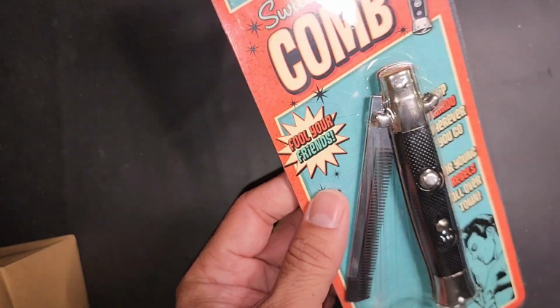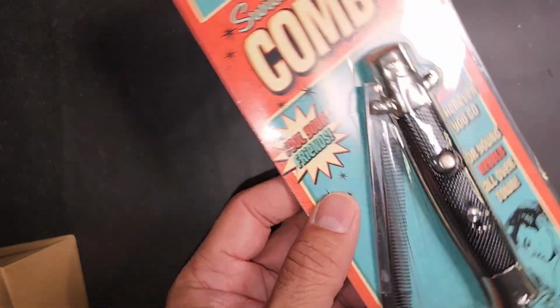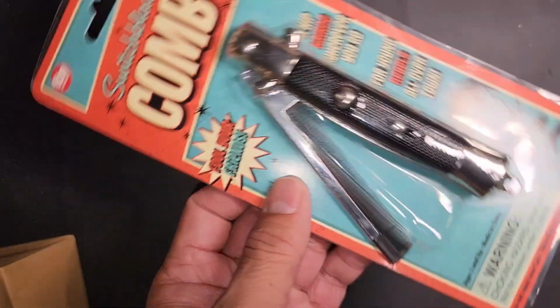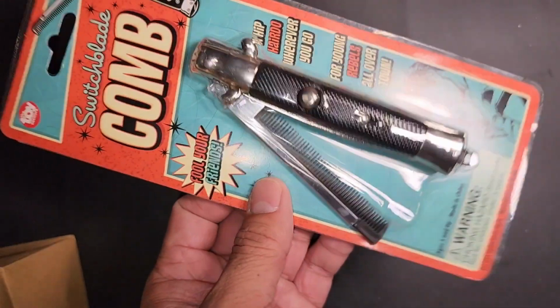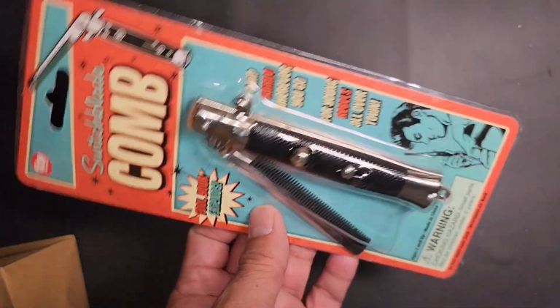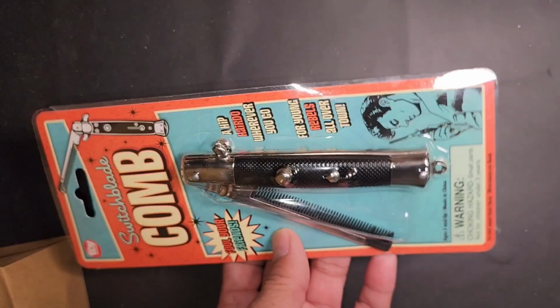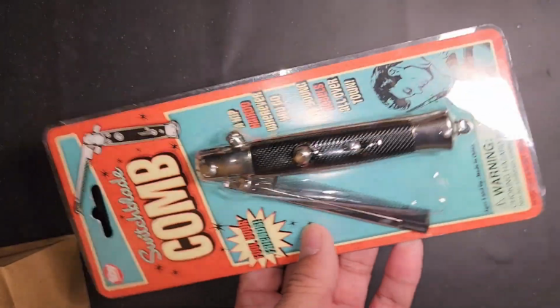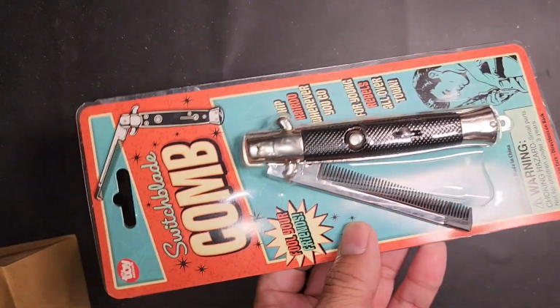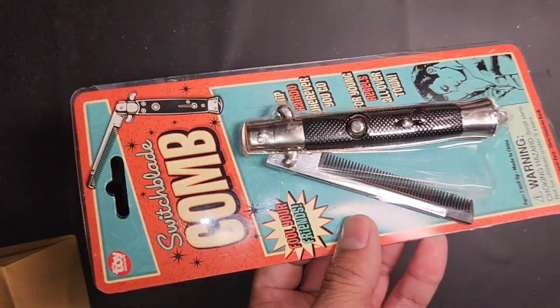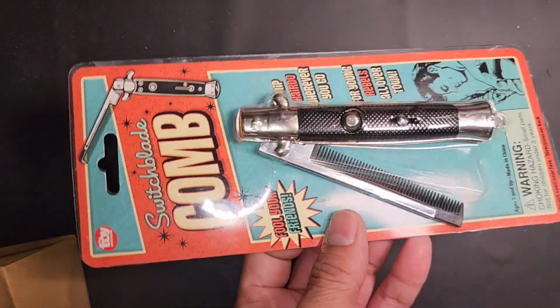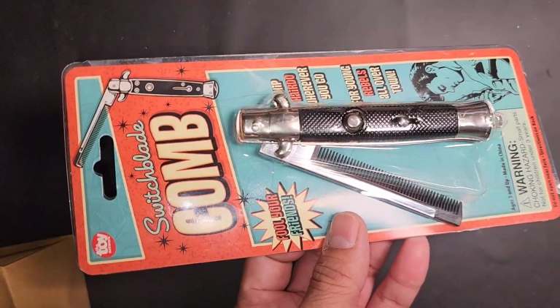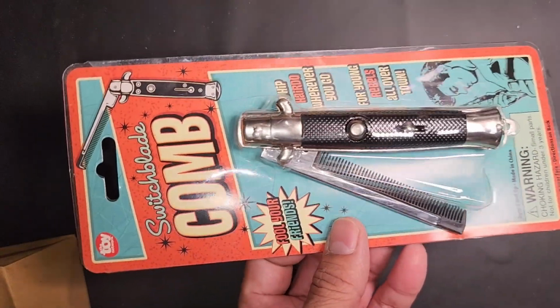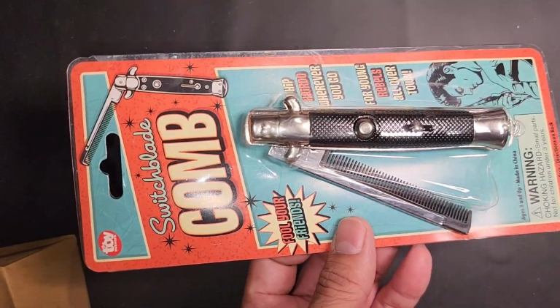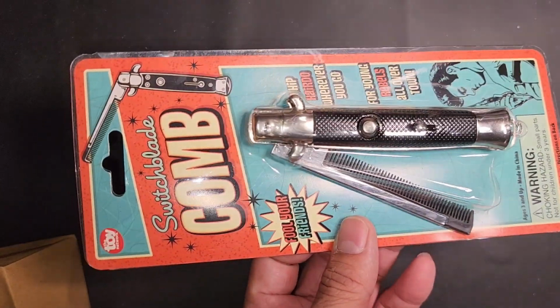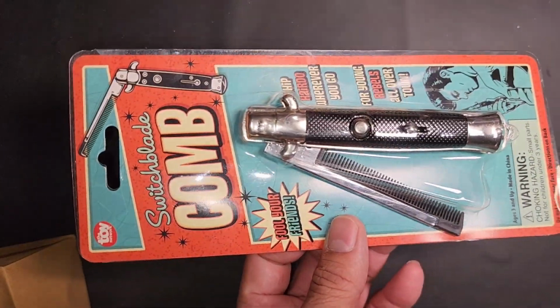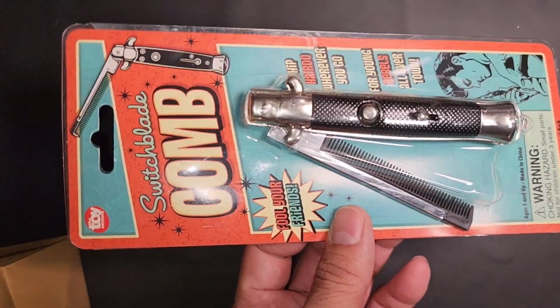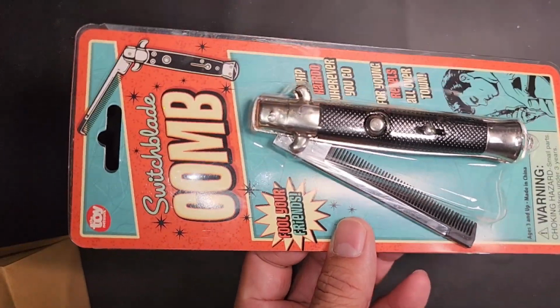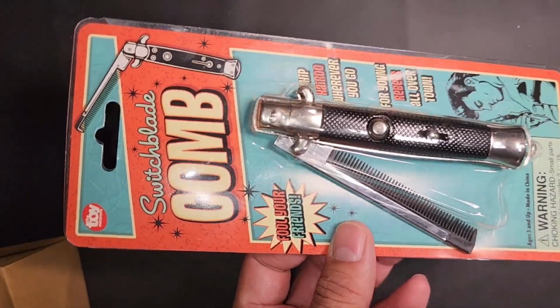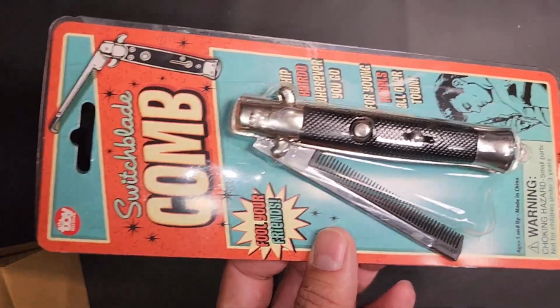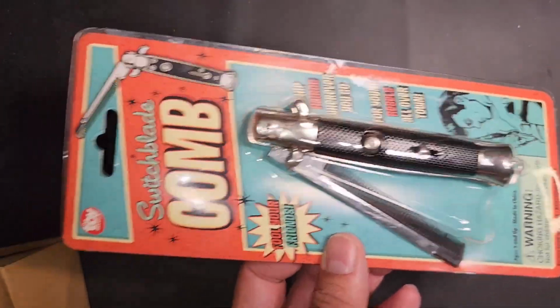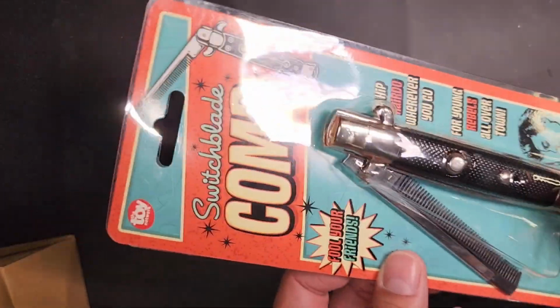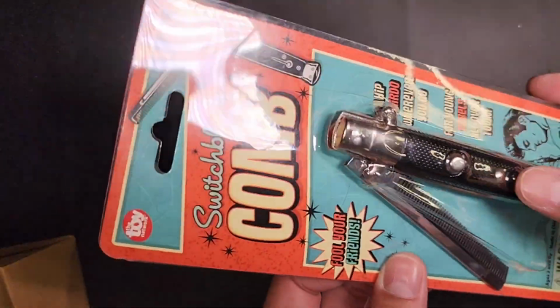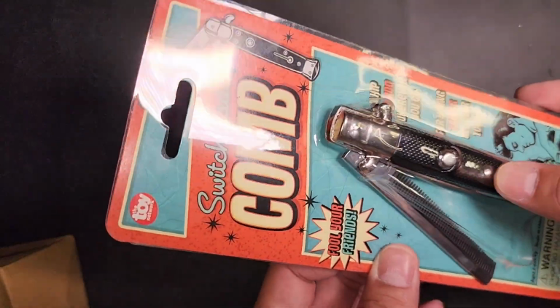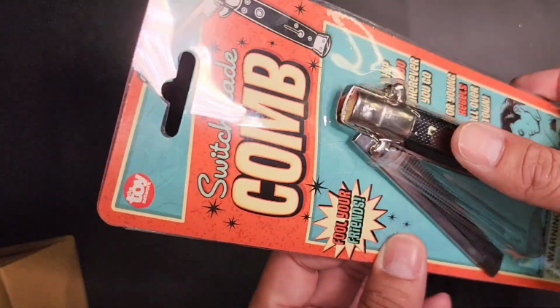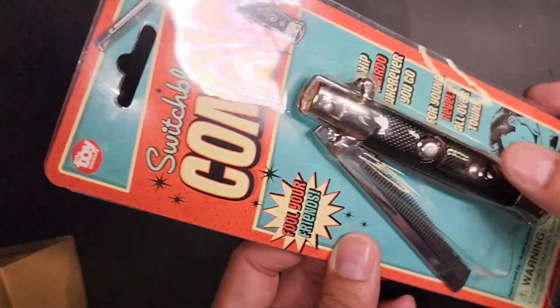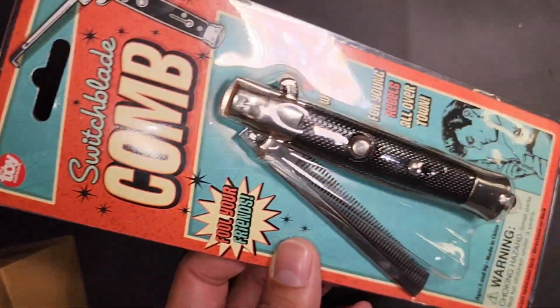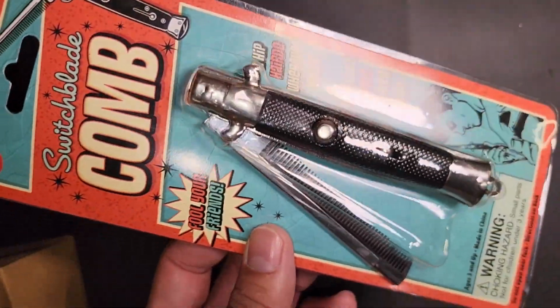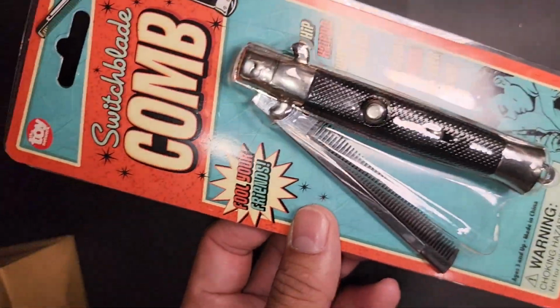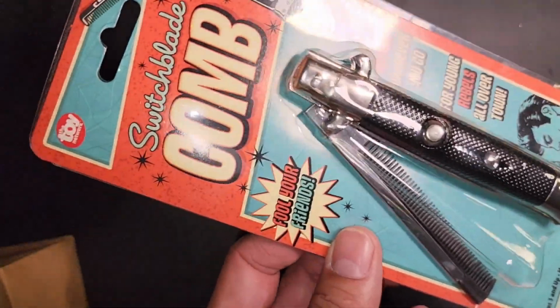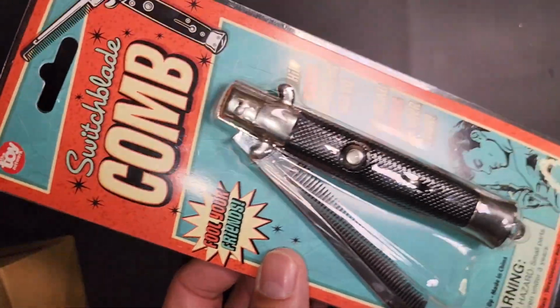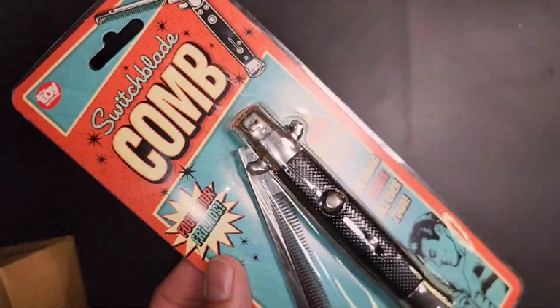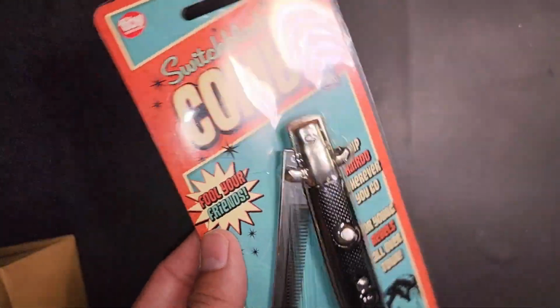Anyways, this is just a fun little toy to have. It's a comb that flips out. You just push this button — I'm not going to open it because this is a gift.